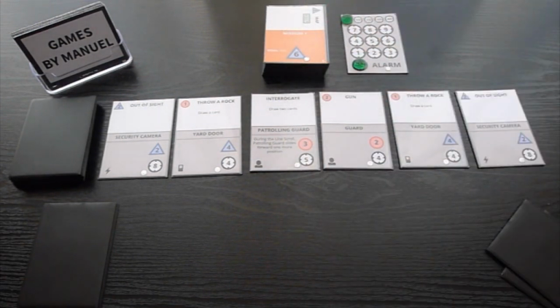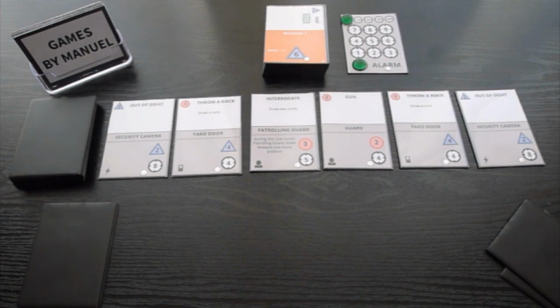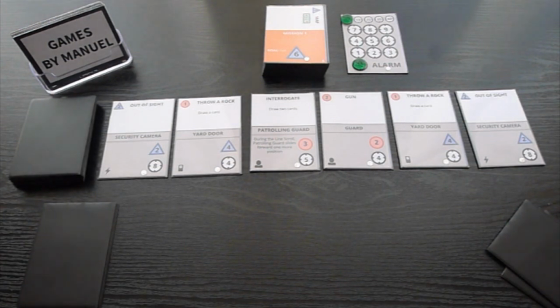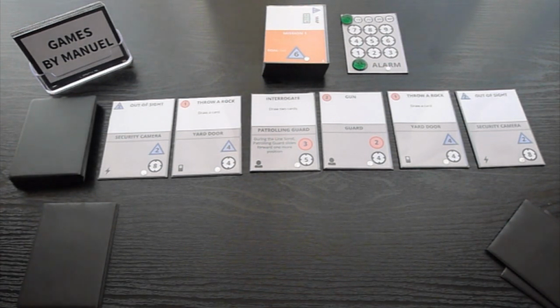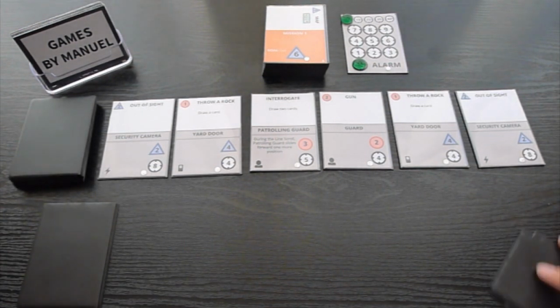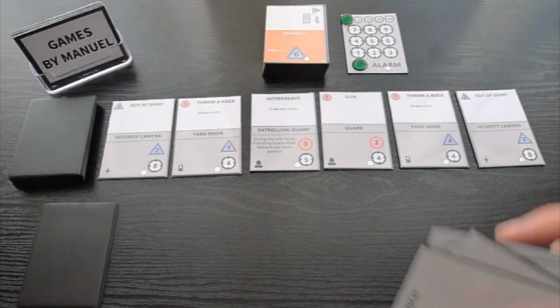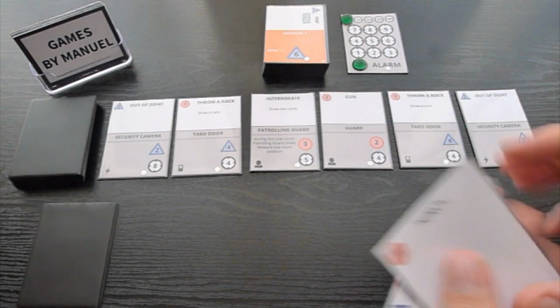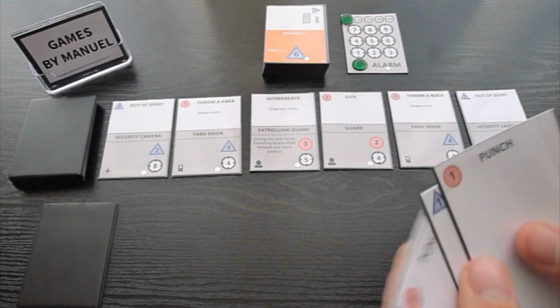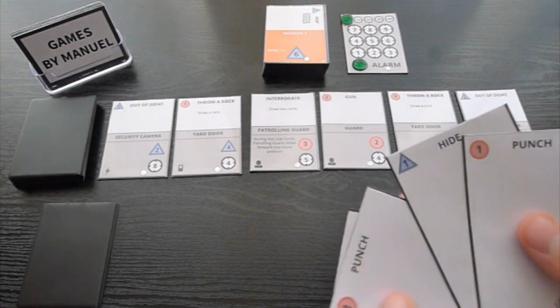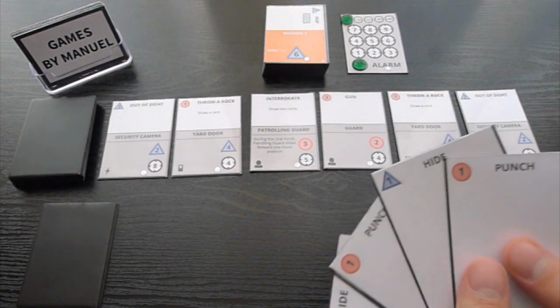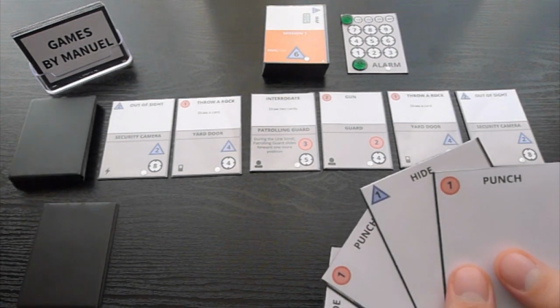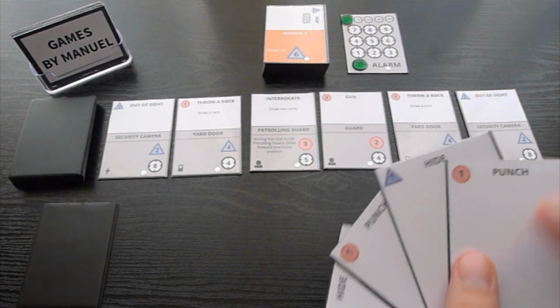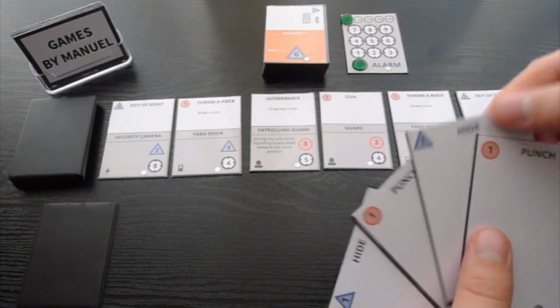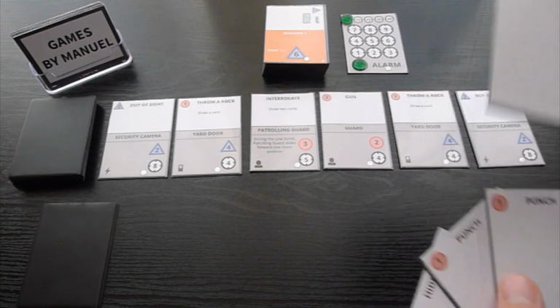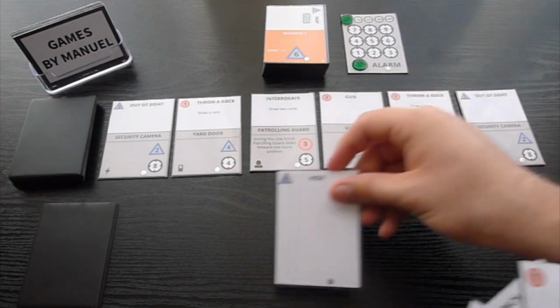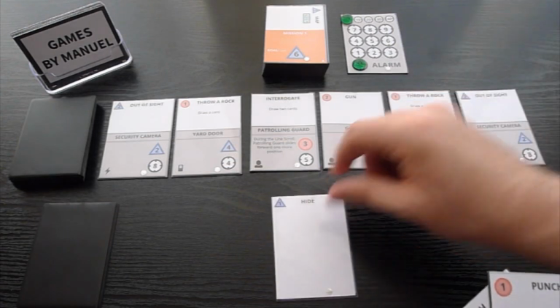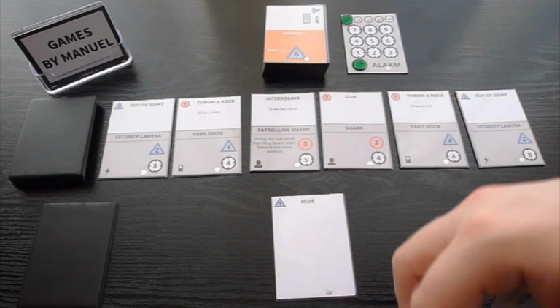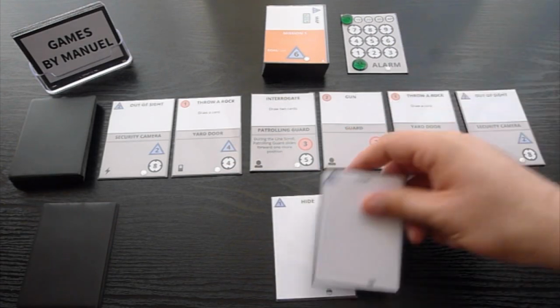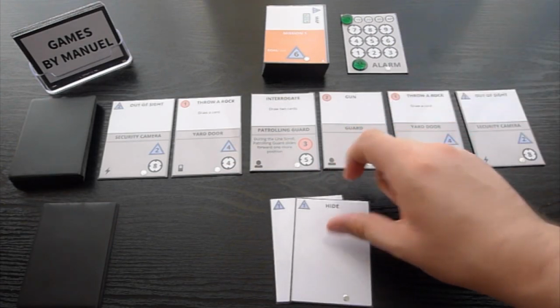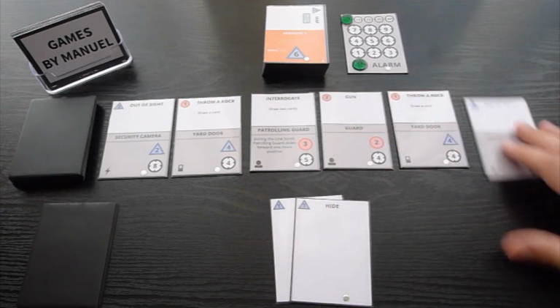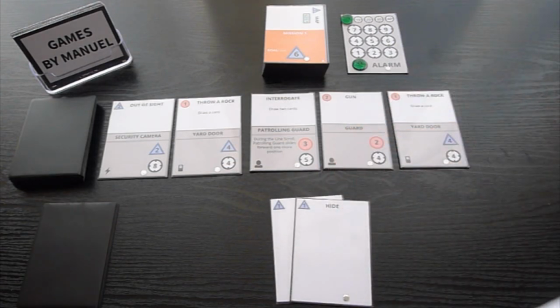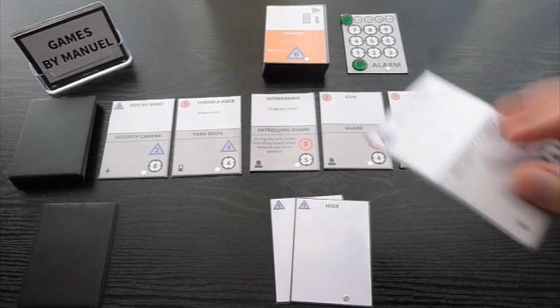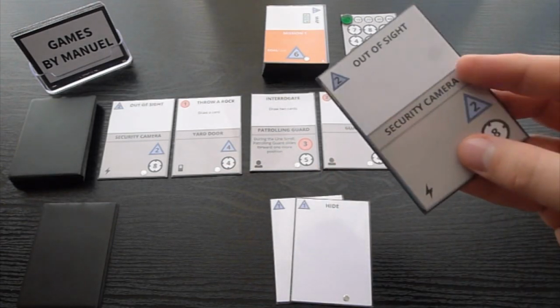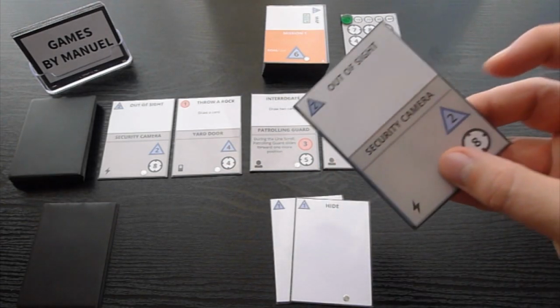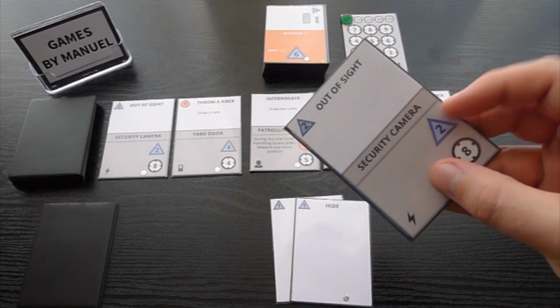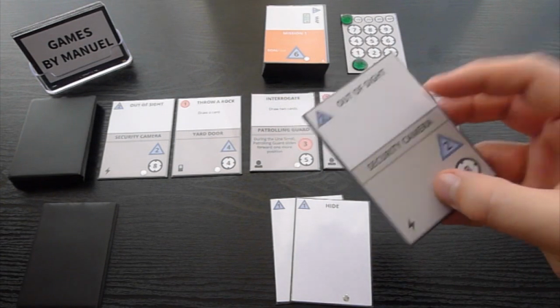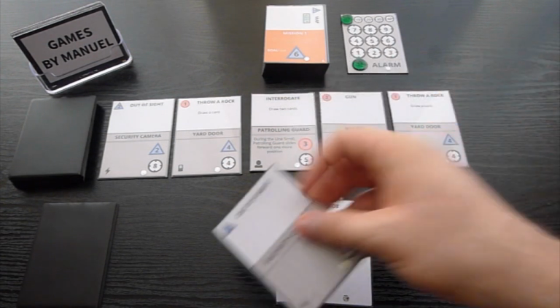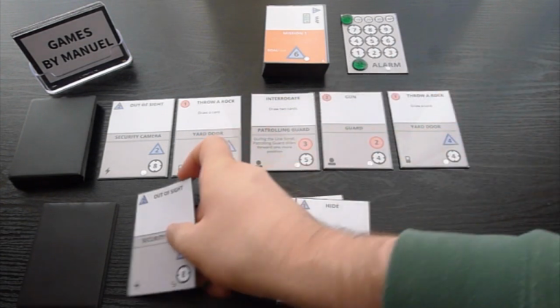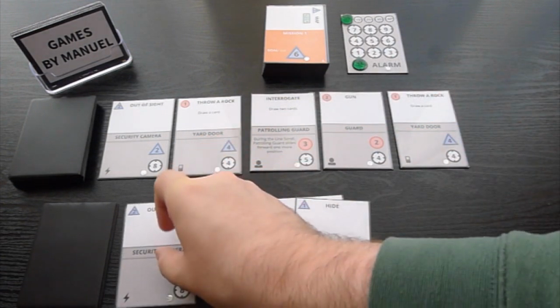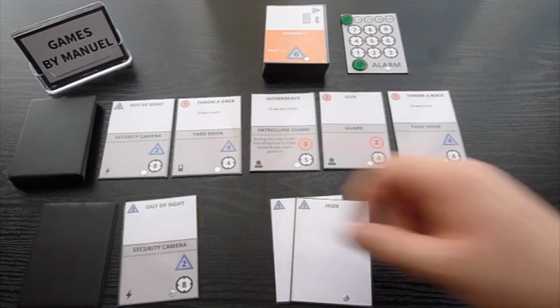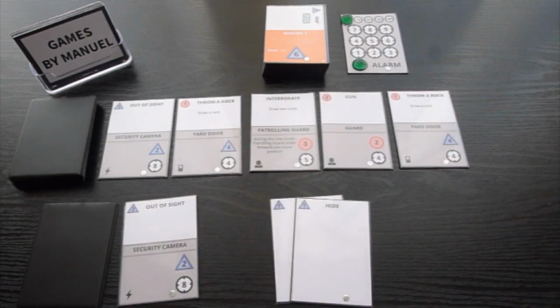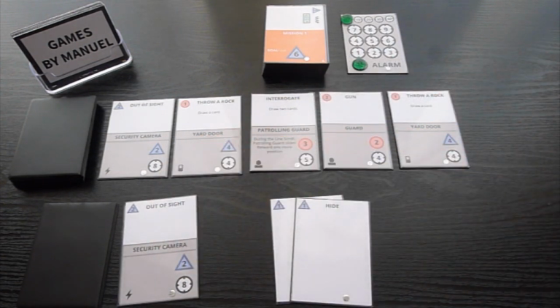You'll have to get 6 stealth. The best thing to do right now is to disarm the security camera. For that, you pay the 2 stealth and place it in your discard. Once you run out of cards in your deck, you'll shuffle your discard and it will show up, giving you more stealth than a regular hide card would.